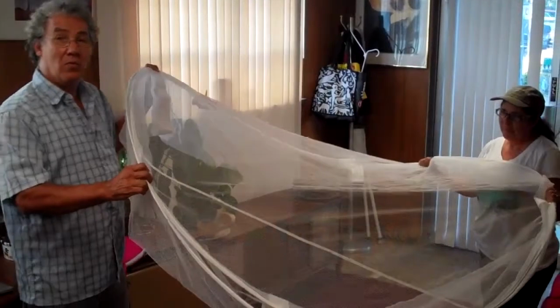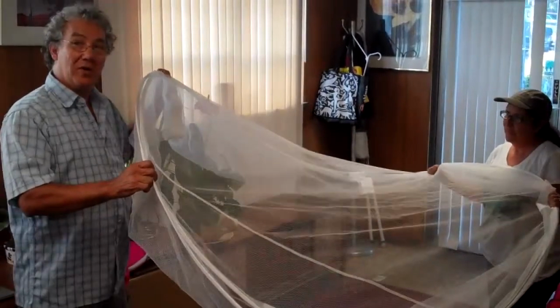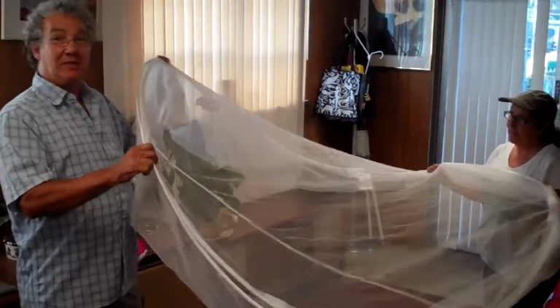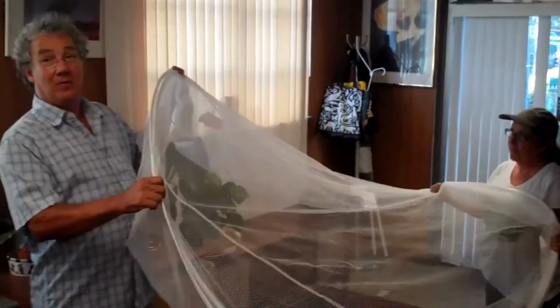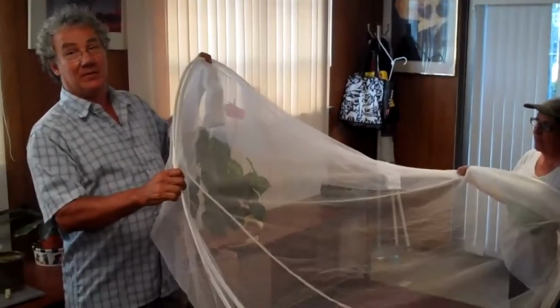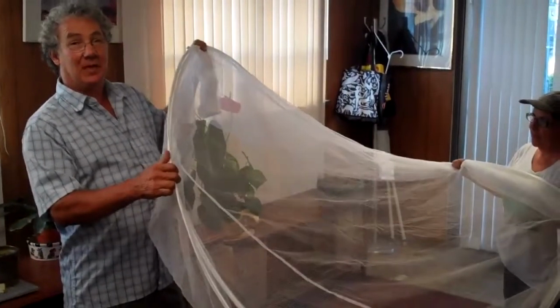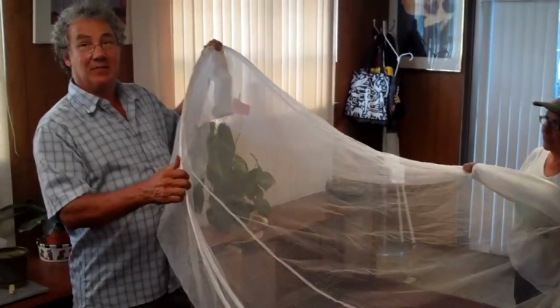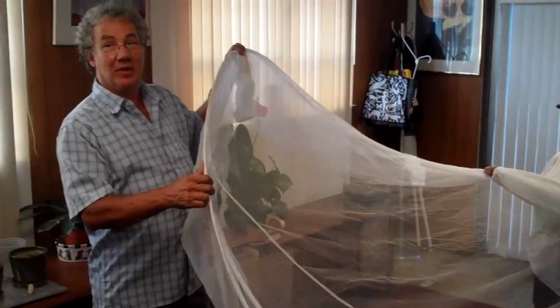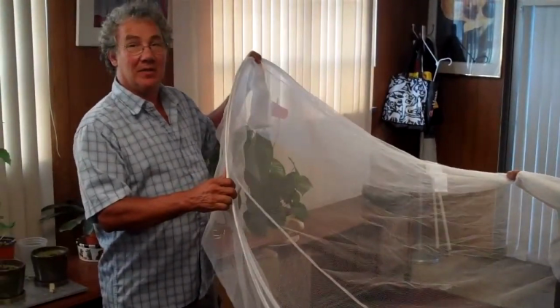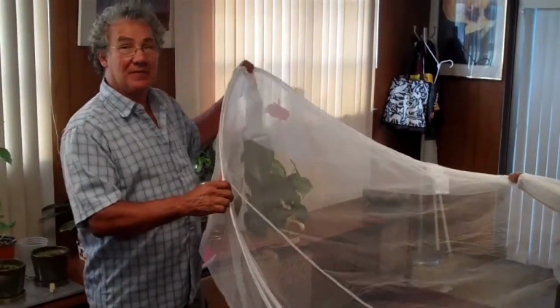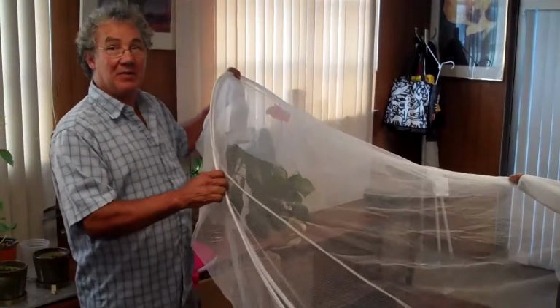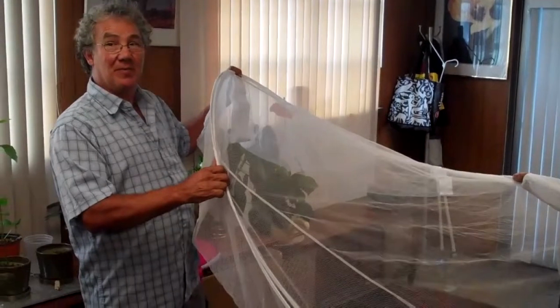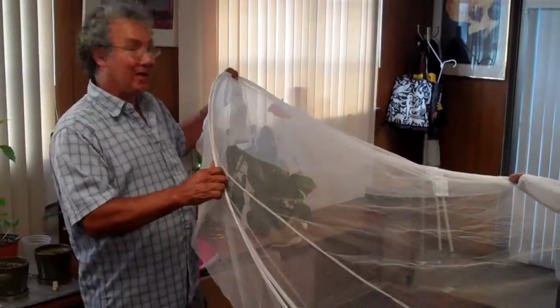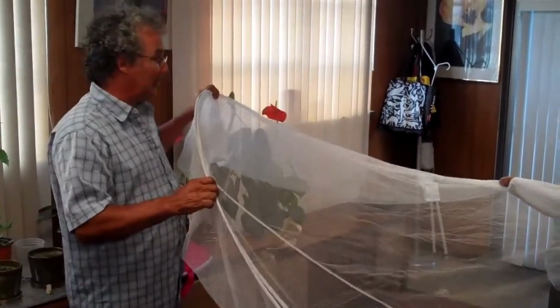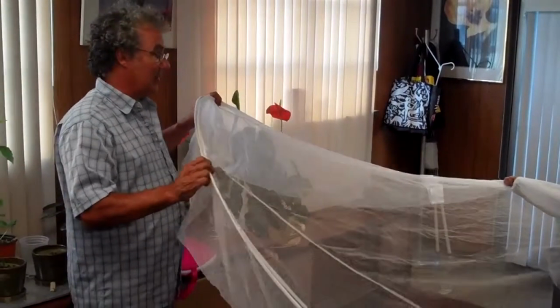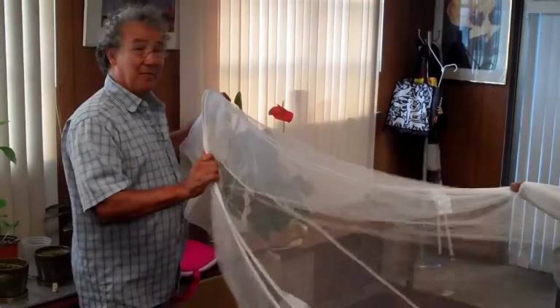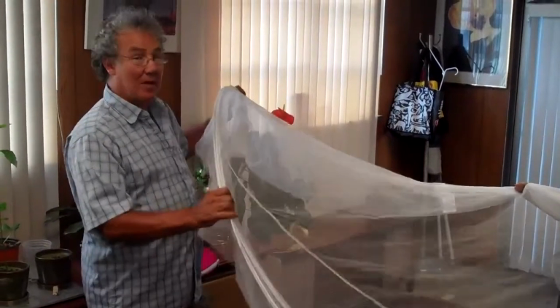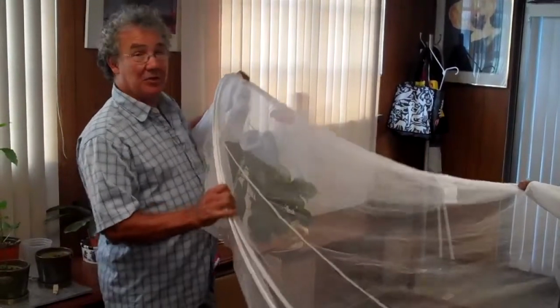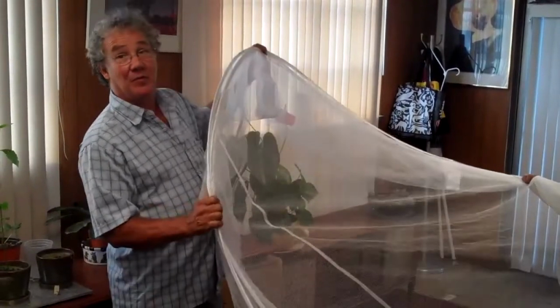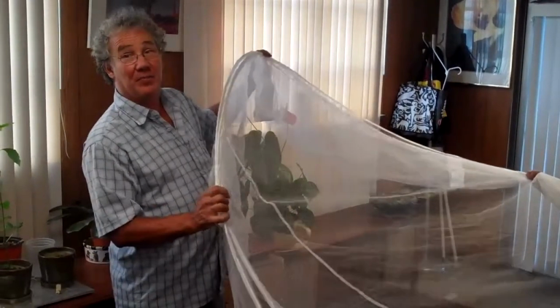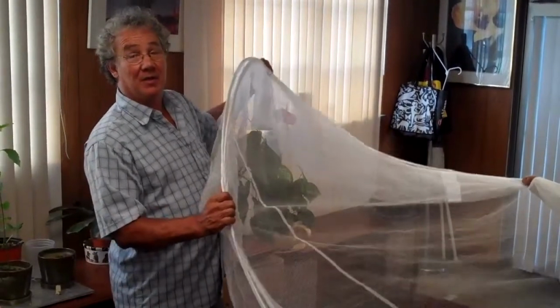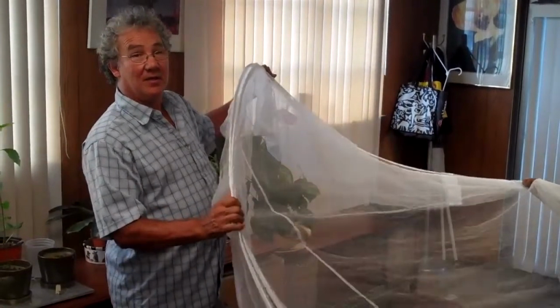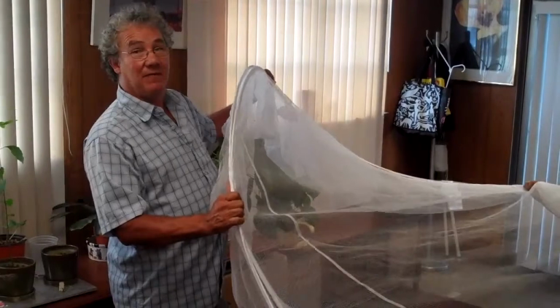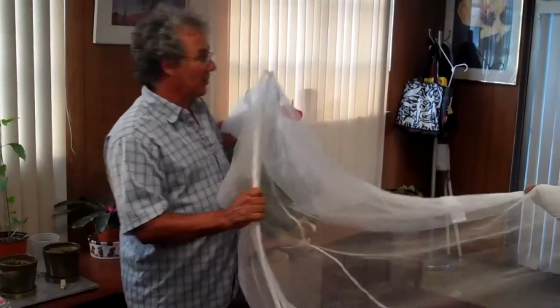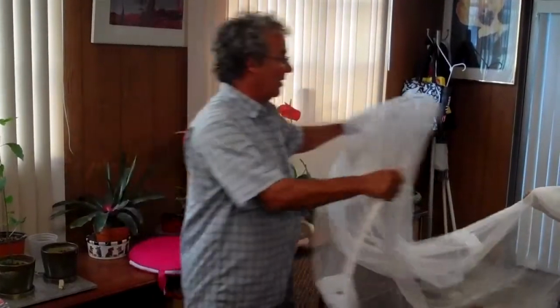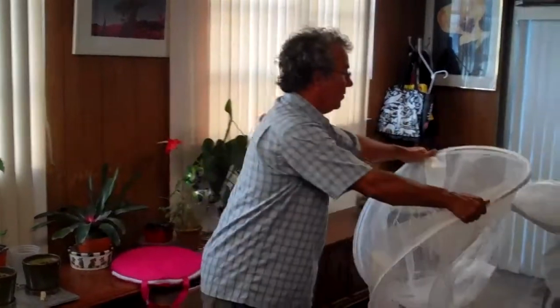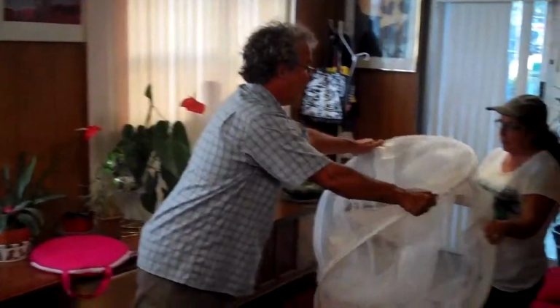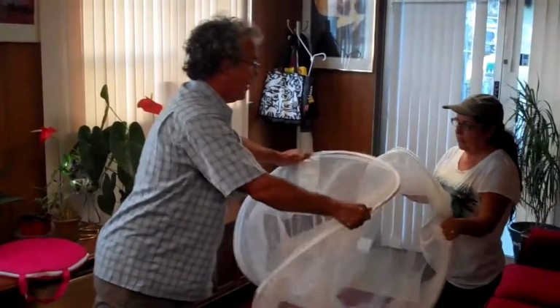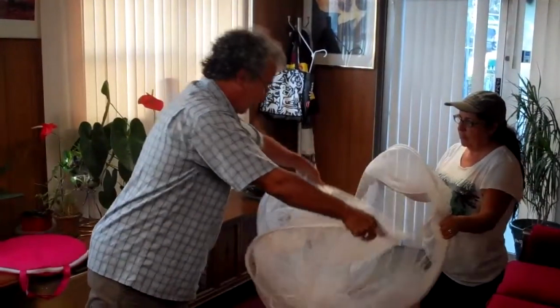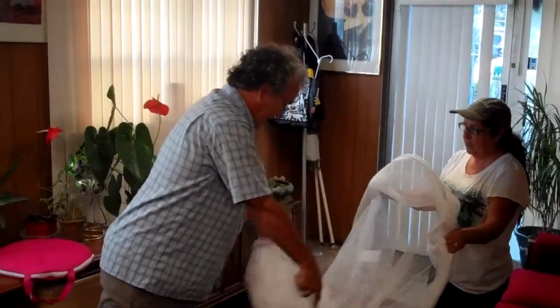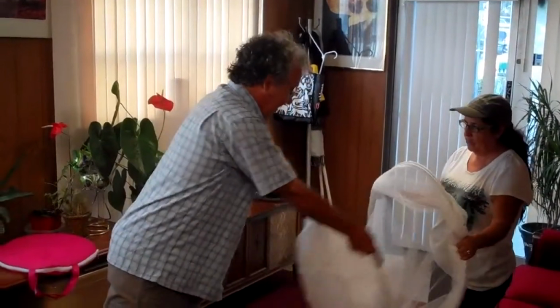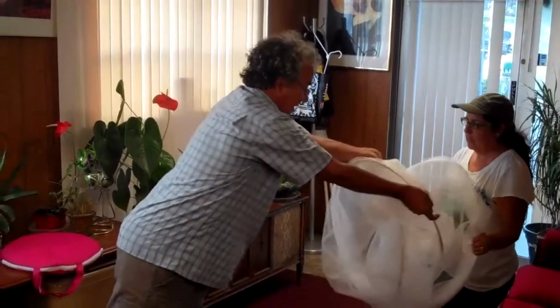I want to show how to double fold a six-foot balloon cowl so it fits back into the small bag it came in. If you were doing a big single fold, you'd make a big U that touches that ring and then fold it down like that and be done.